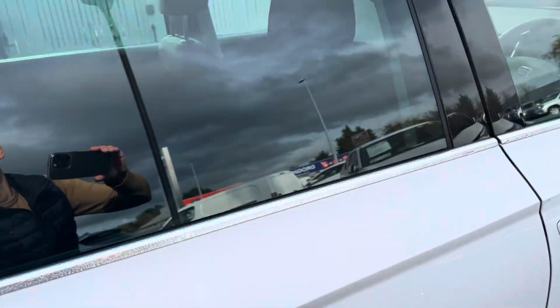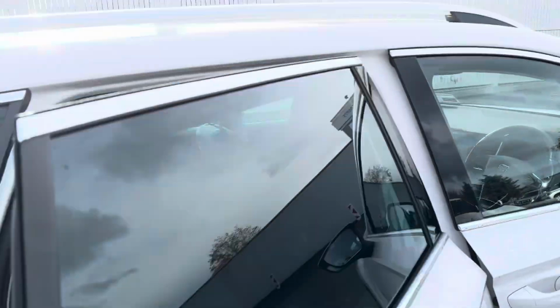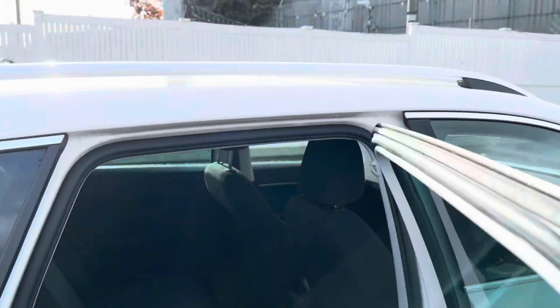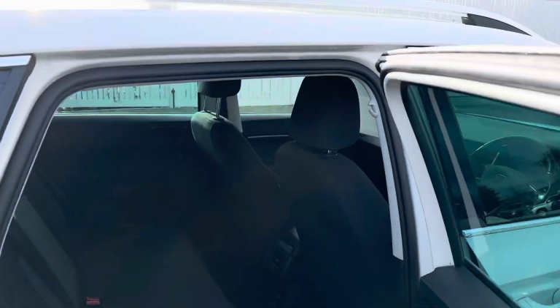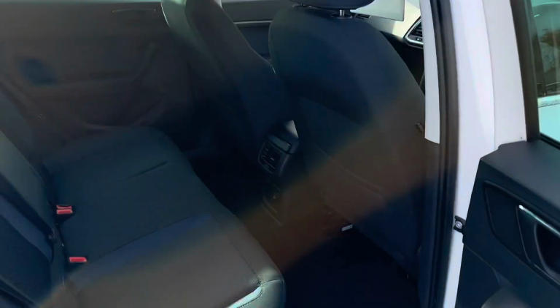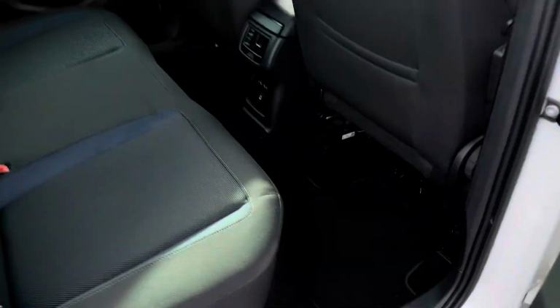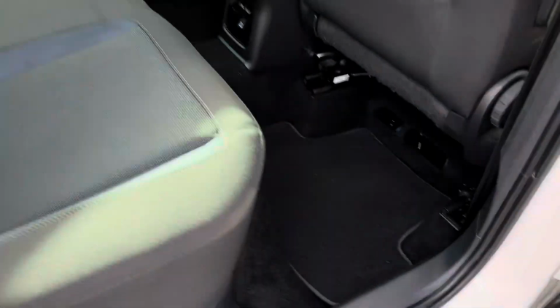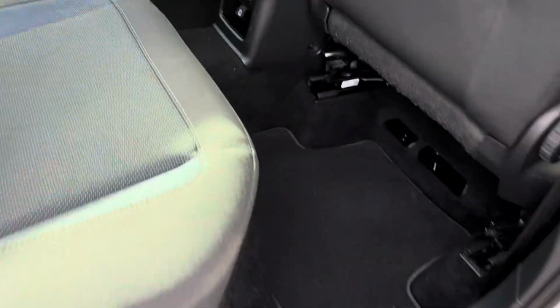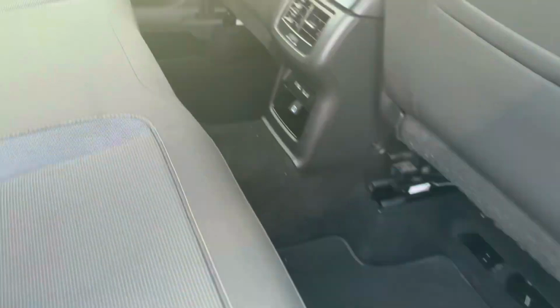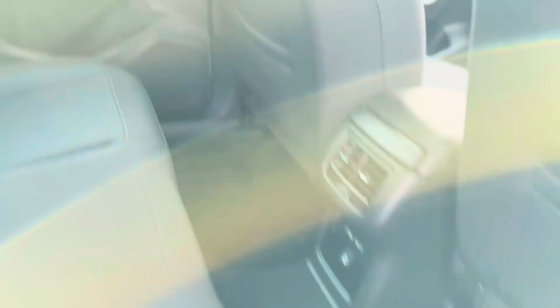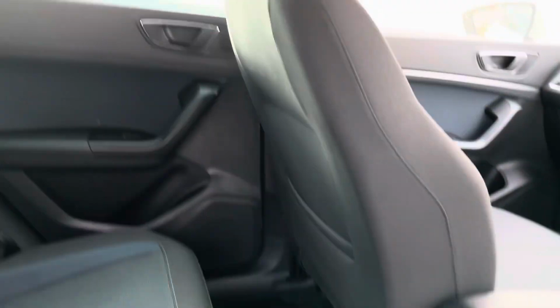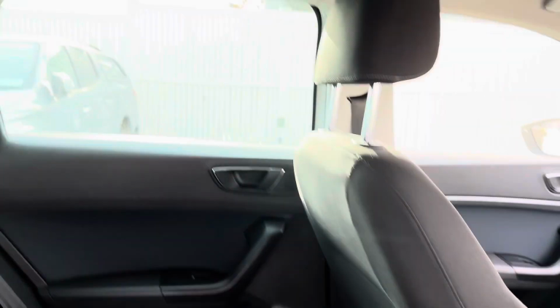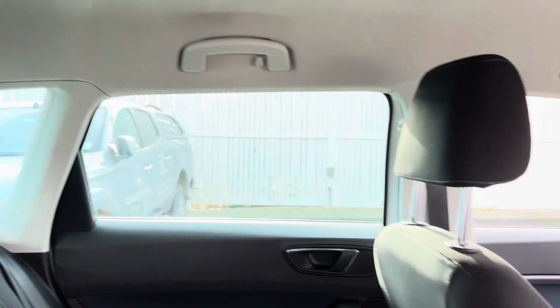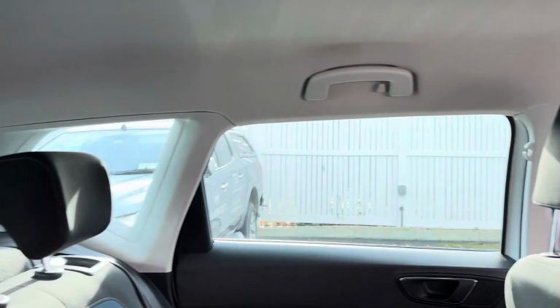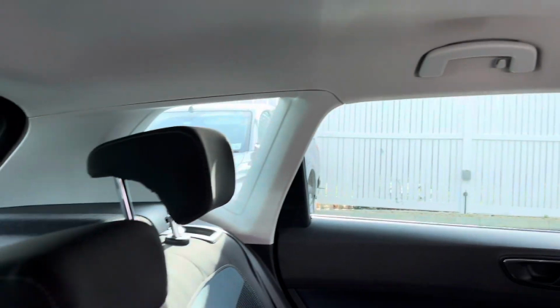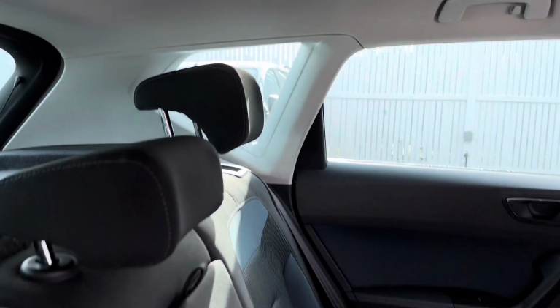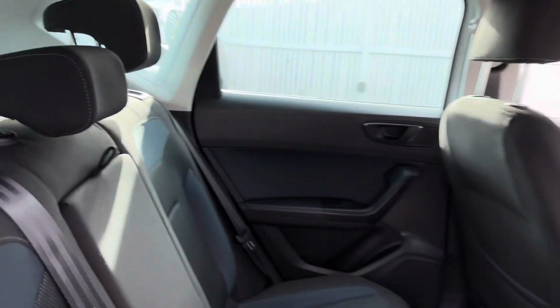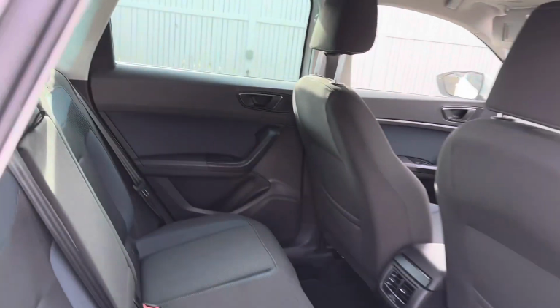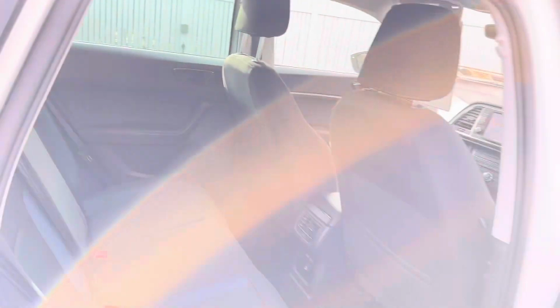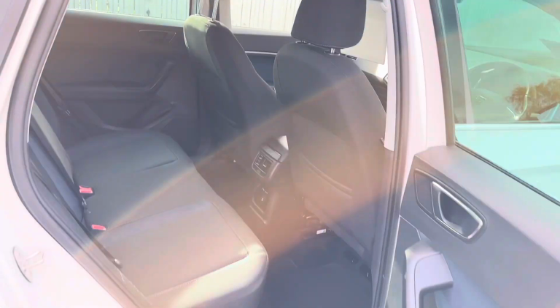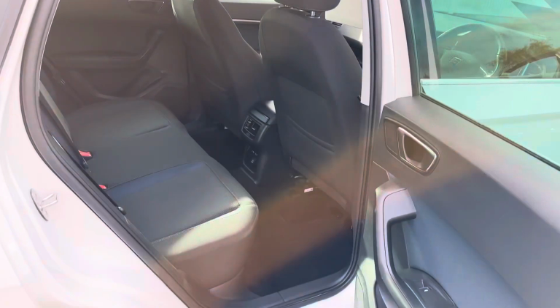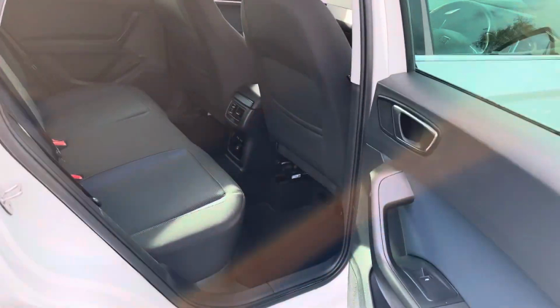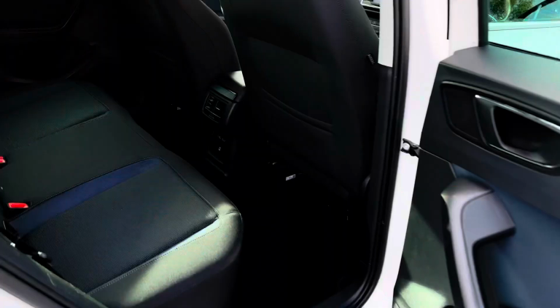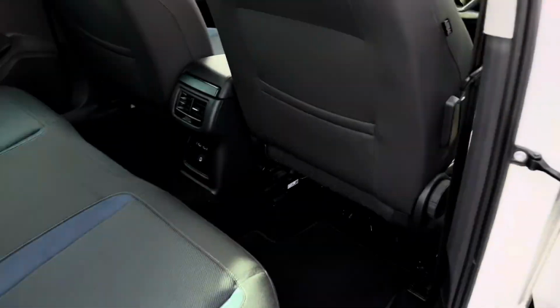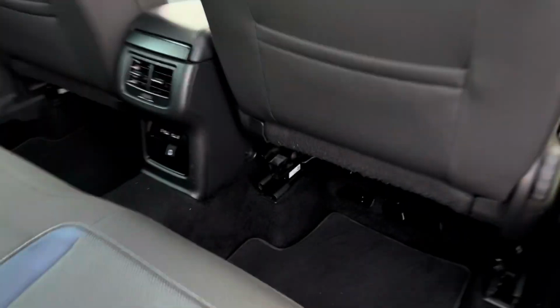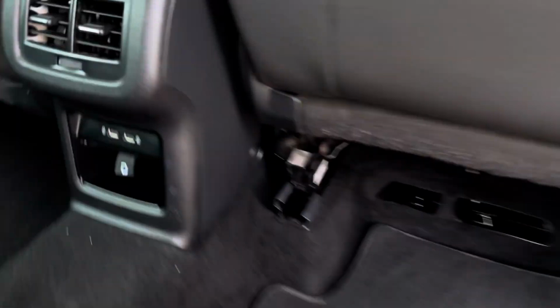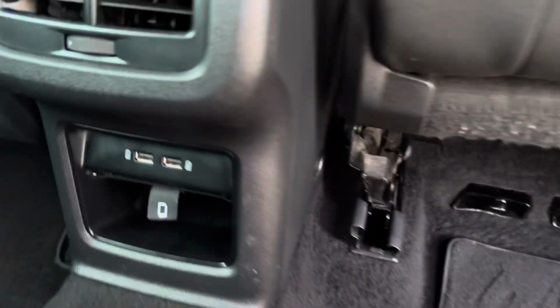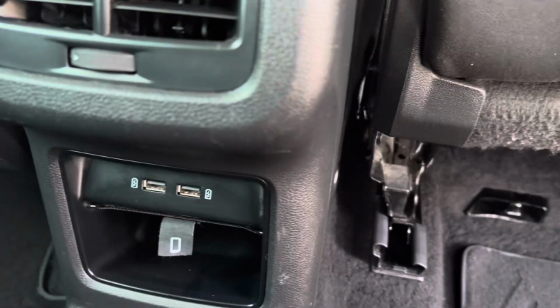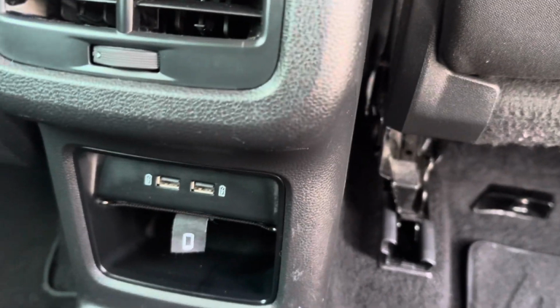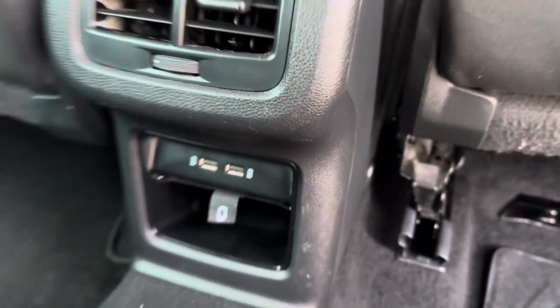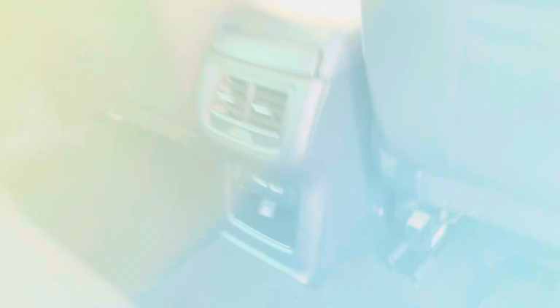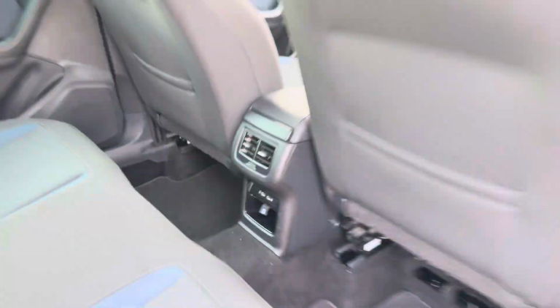Moving to the rear, we have good legroom and headroom, with ISOFIX points and USB charging ports in the rear.